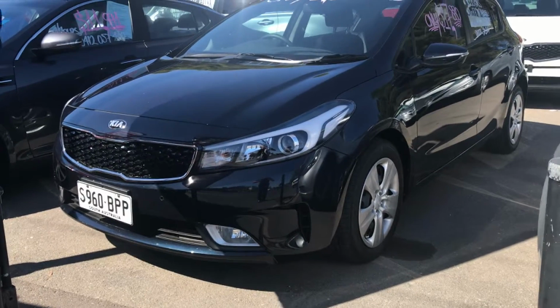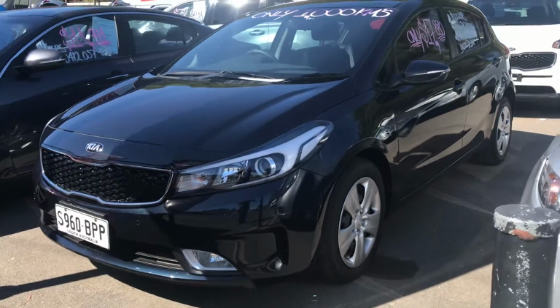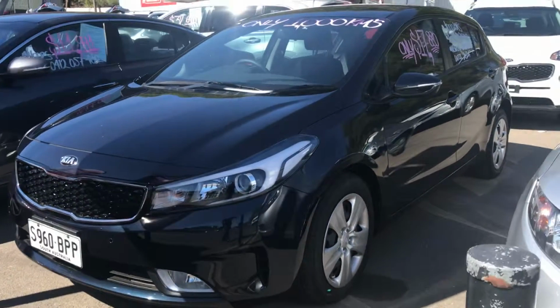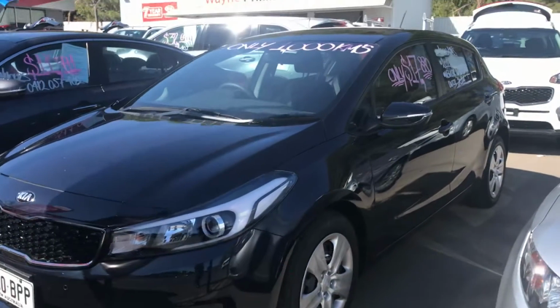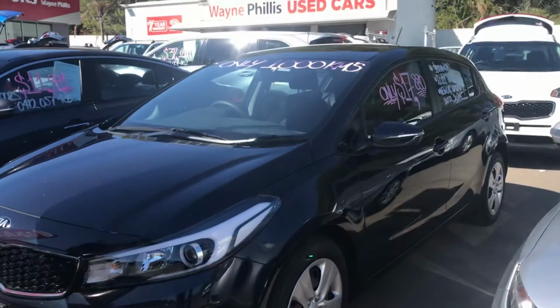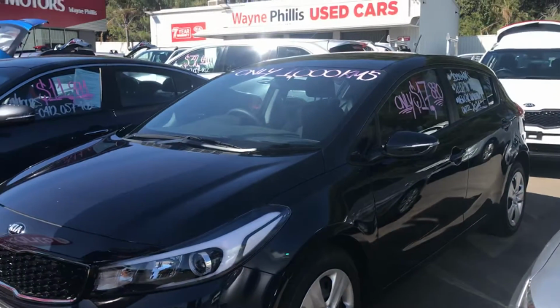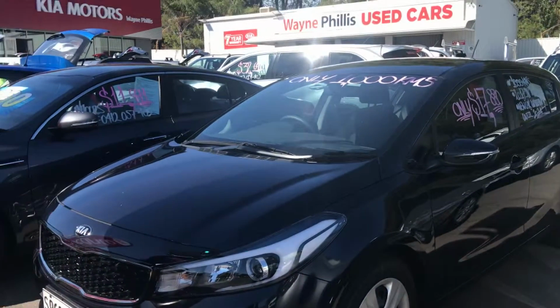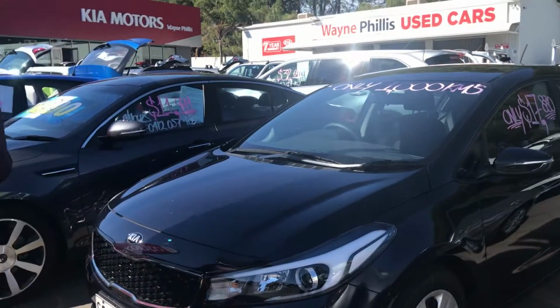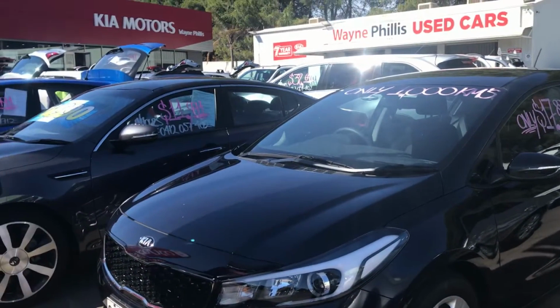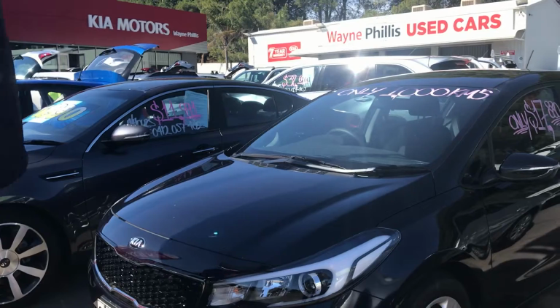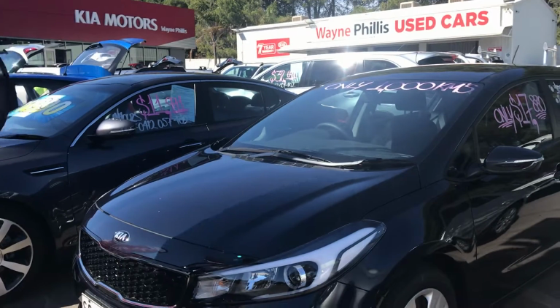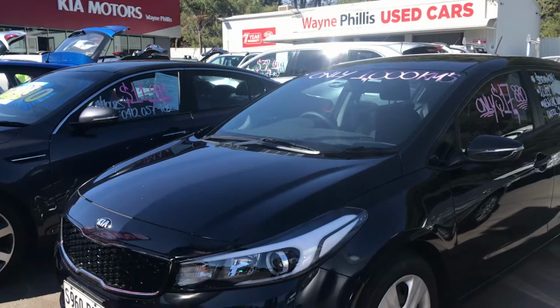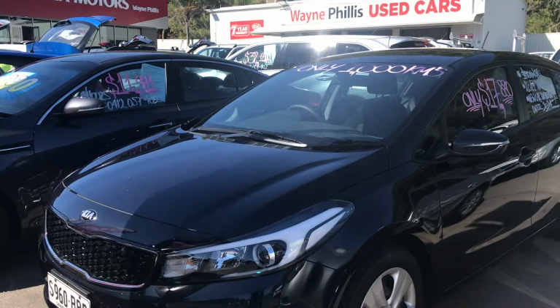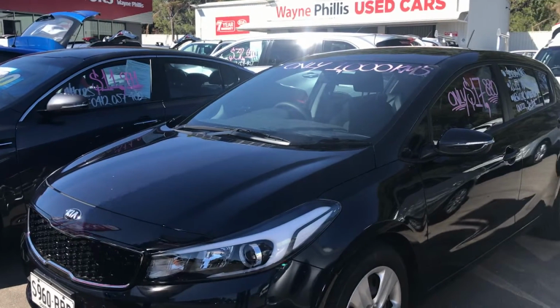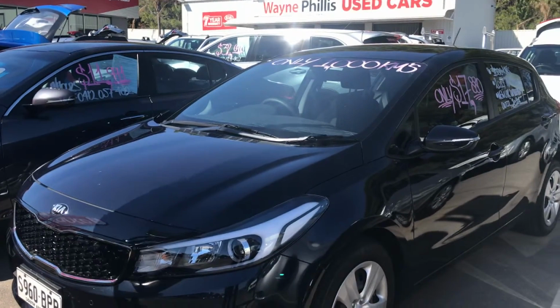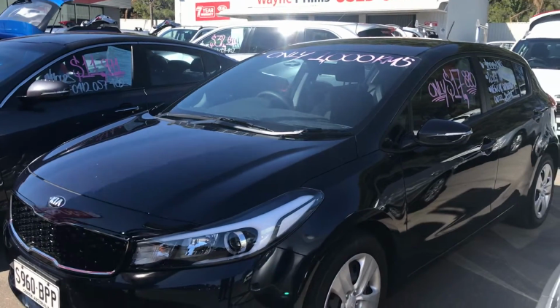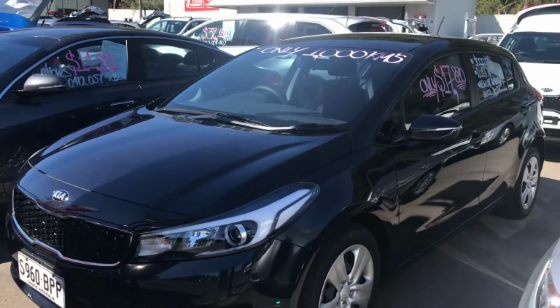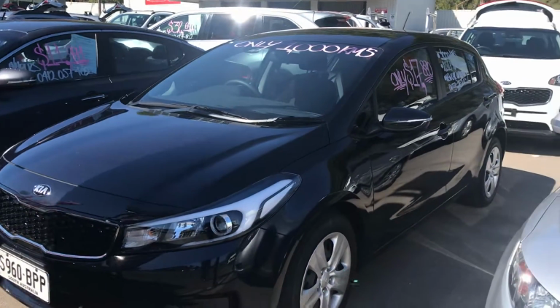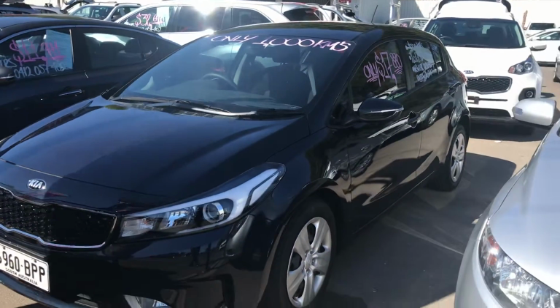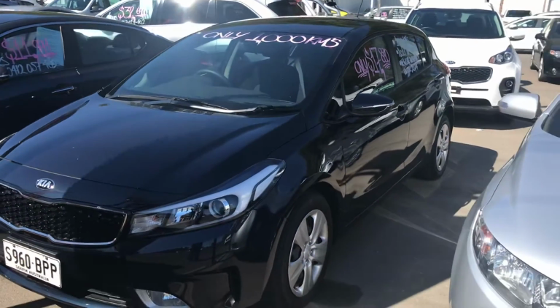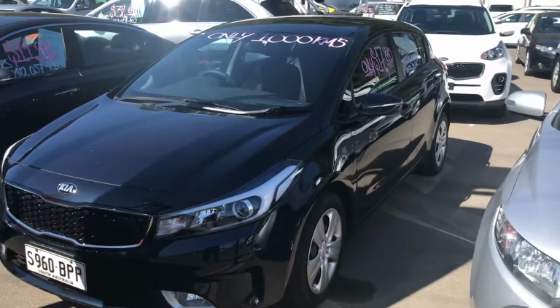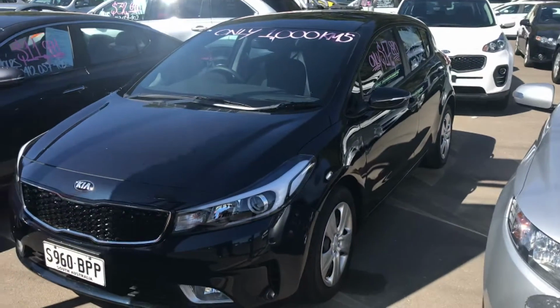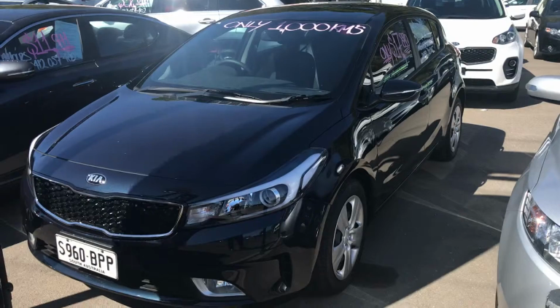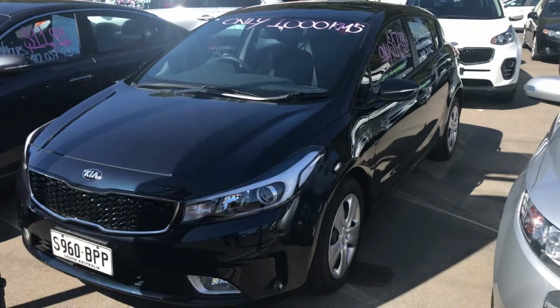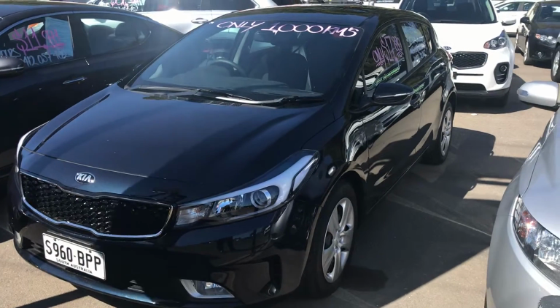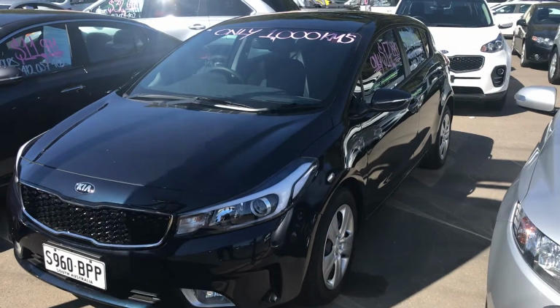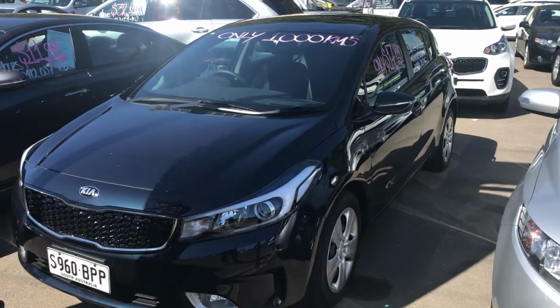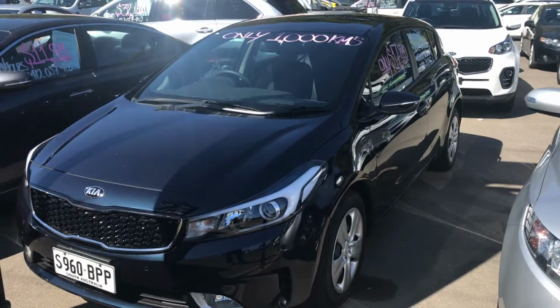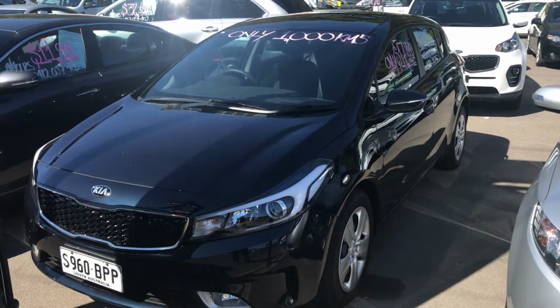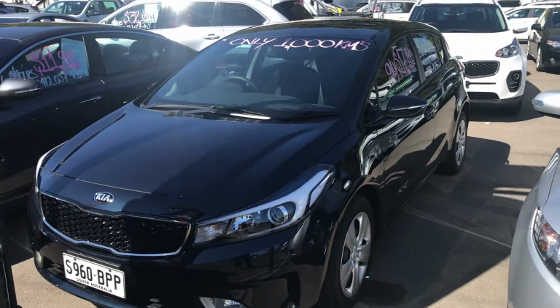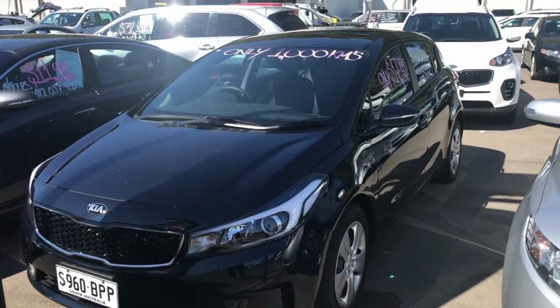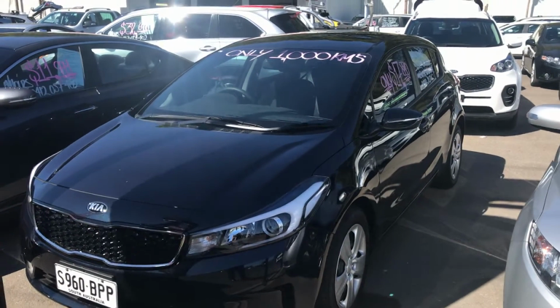Hey Sarah, Matt from Wayne Phyllis here just down at Kia Used Cars Ronella. So this is the Cerato that you've shown some interest in. 2017, only done a thousand Ks — it's an absolute glamour.